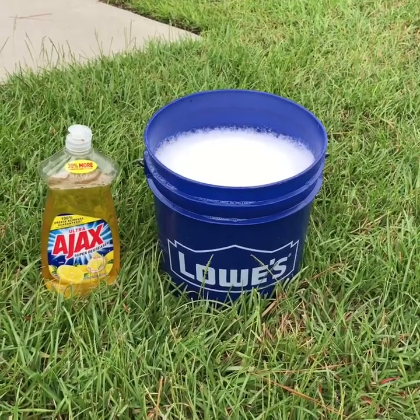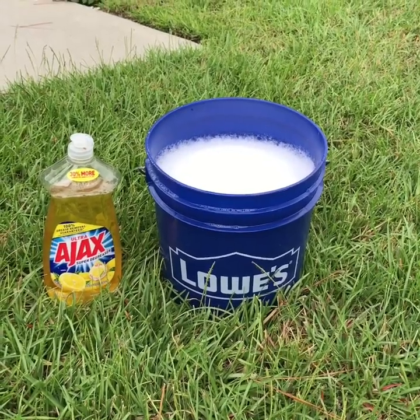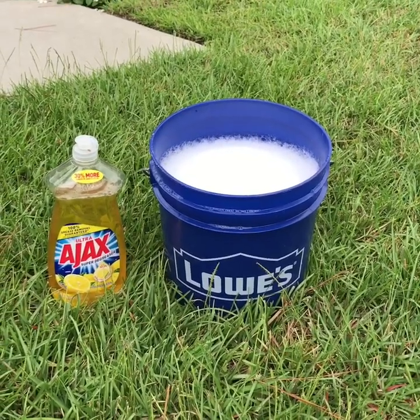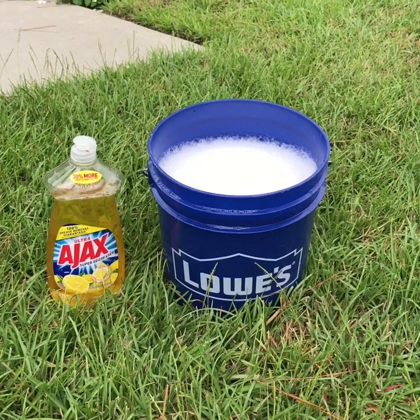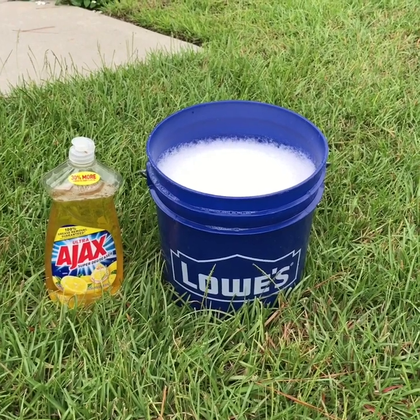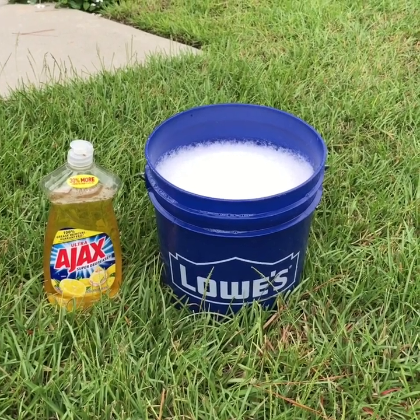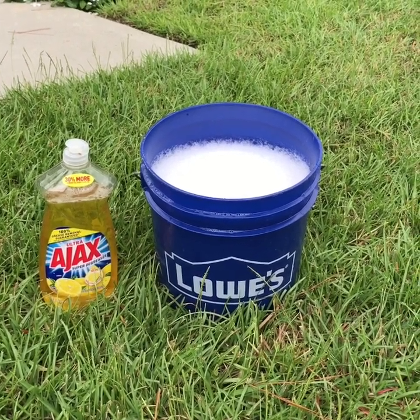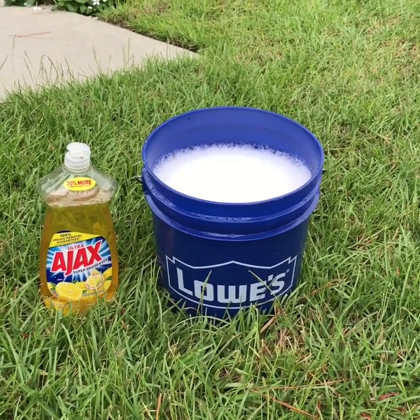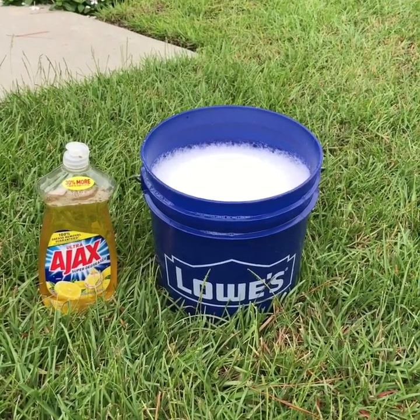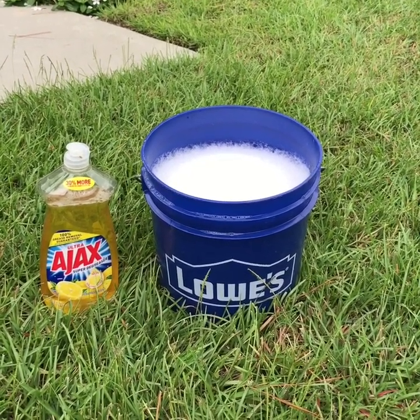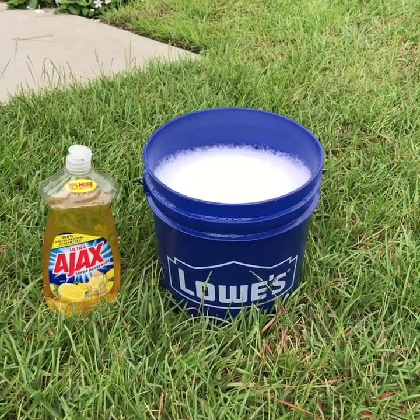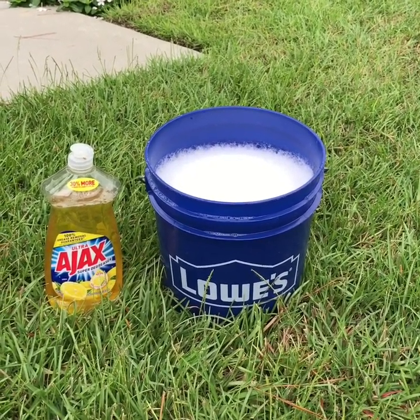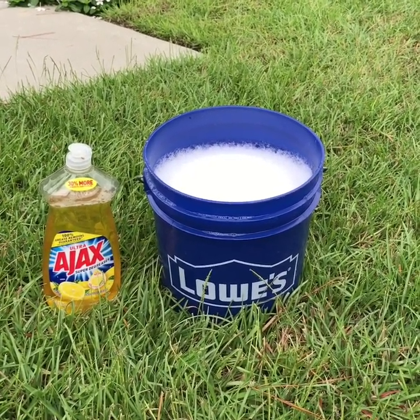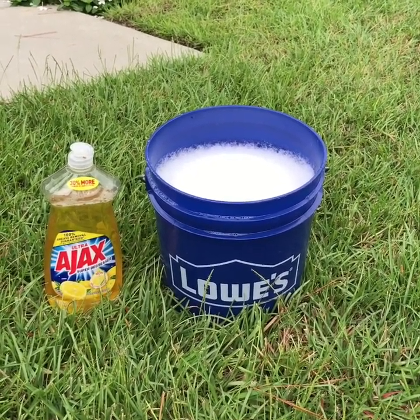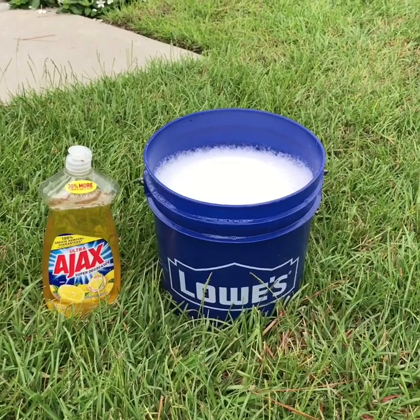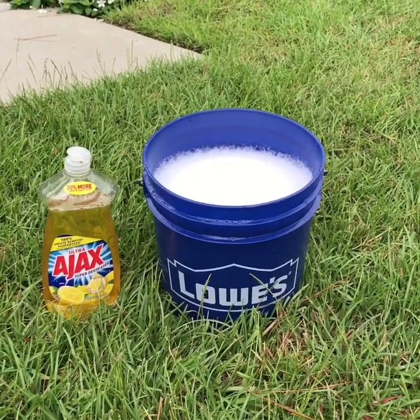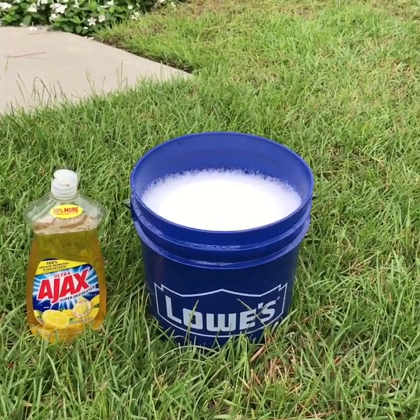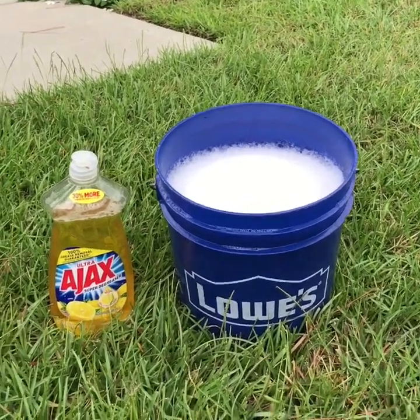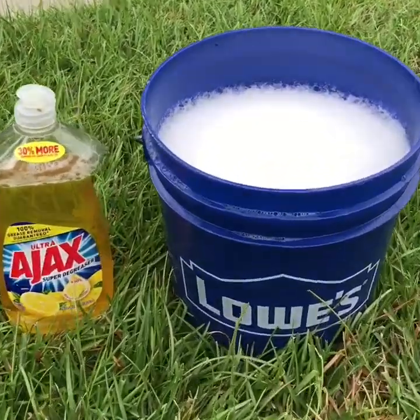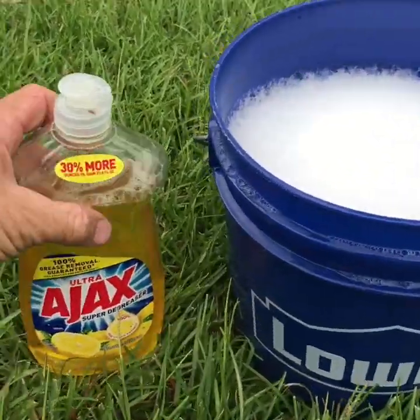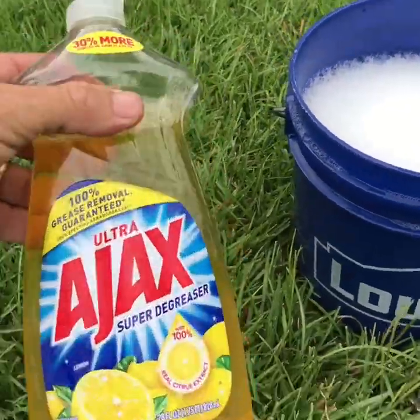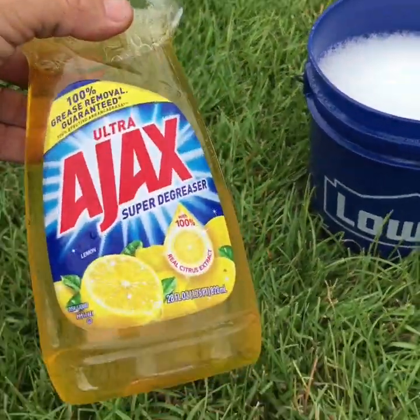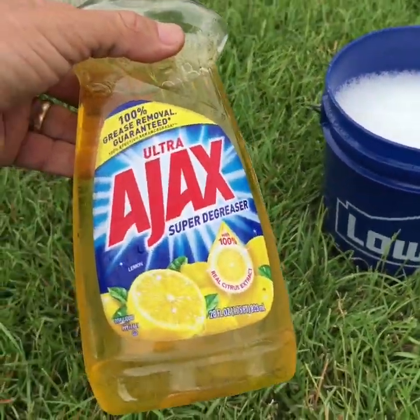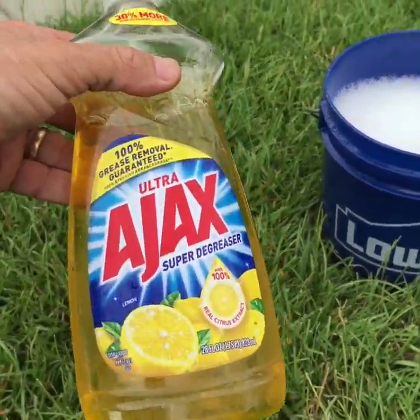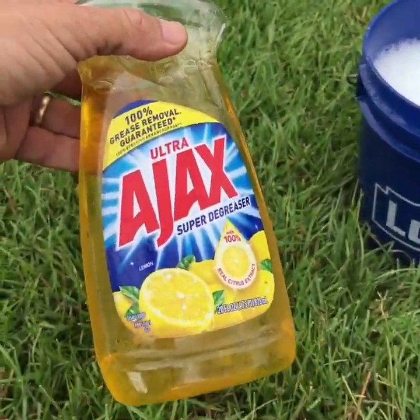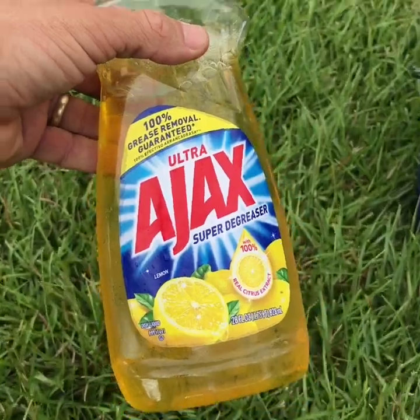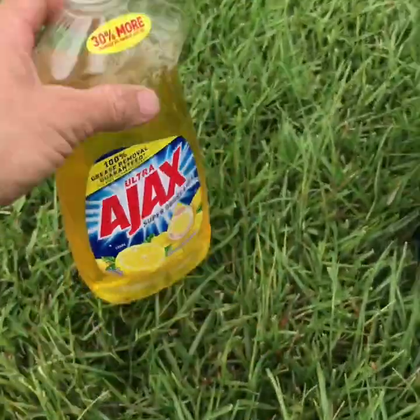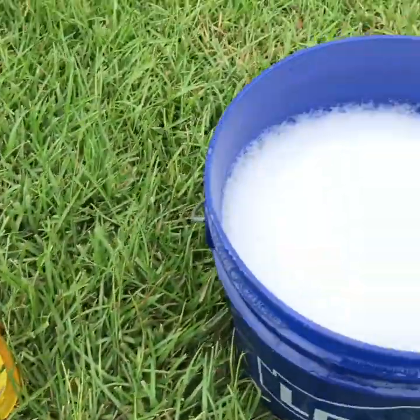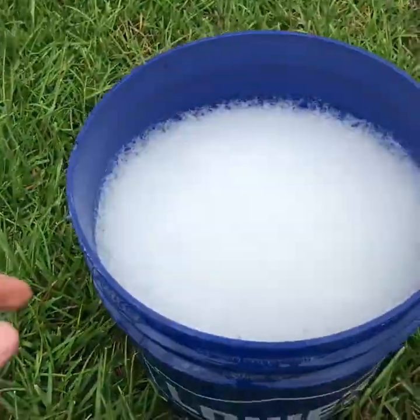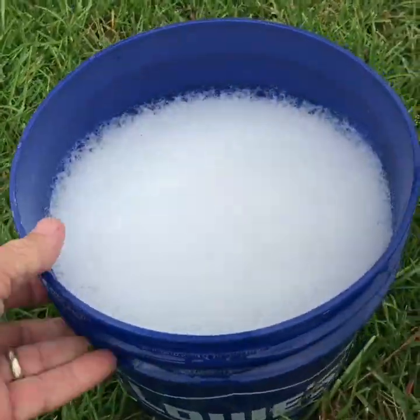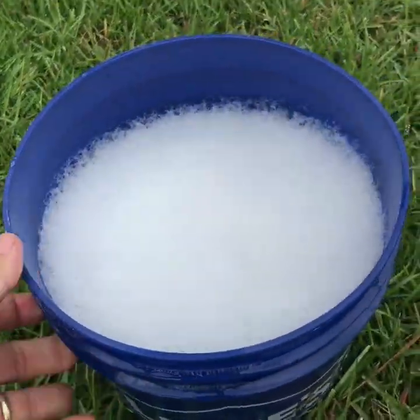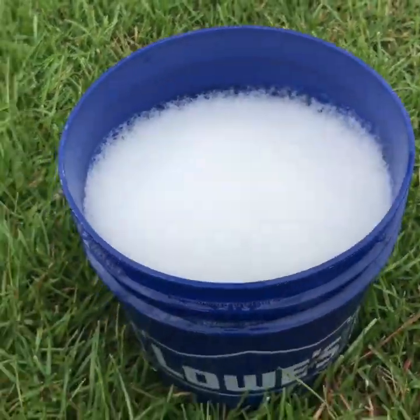In order to help us identify which insect is actually affecting this lawn, I'm going to do for you today what is called the soap flush test. It's a simple test where we take a lemon scented dish detergent — any dish detergent will work — and just mix it in a bucket.